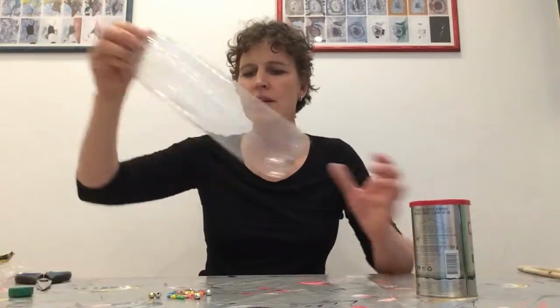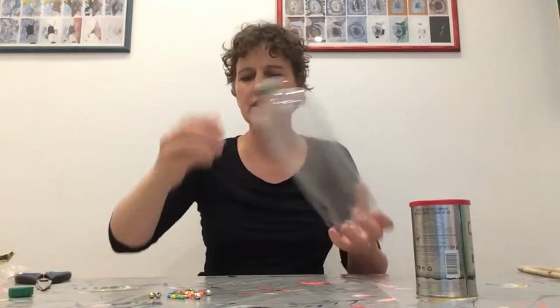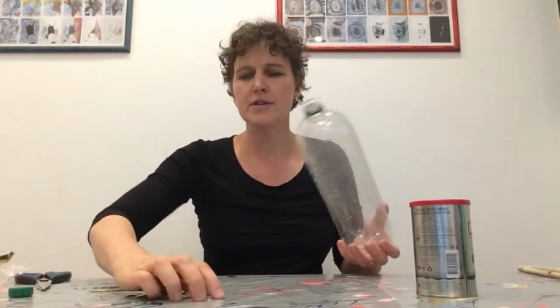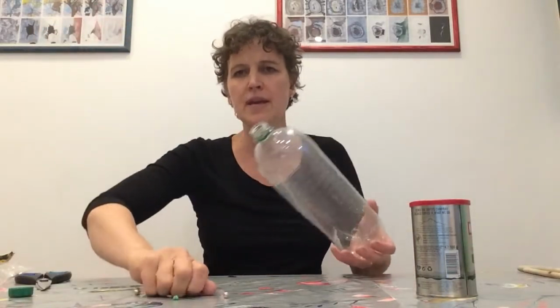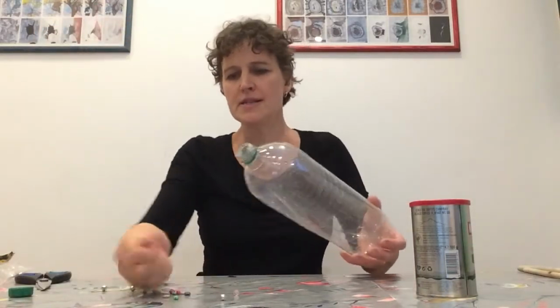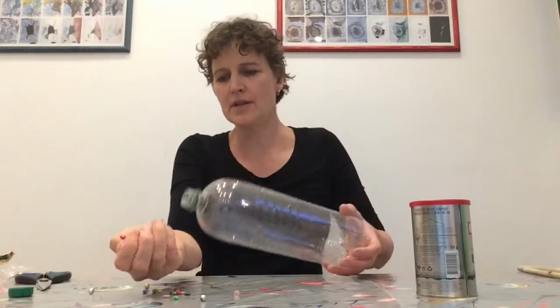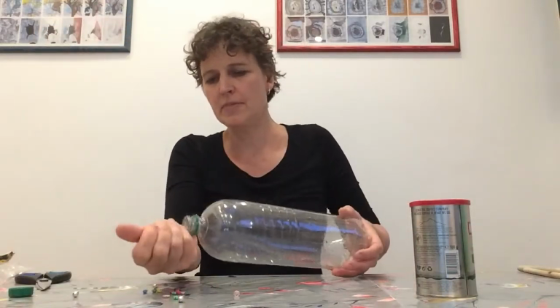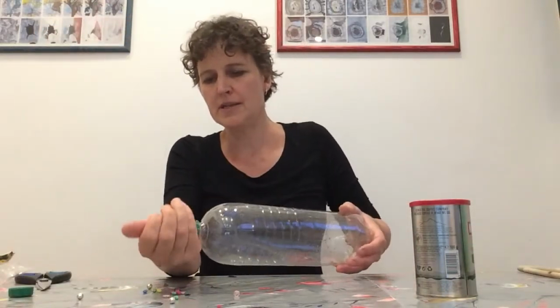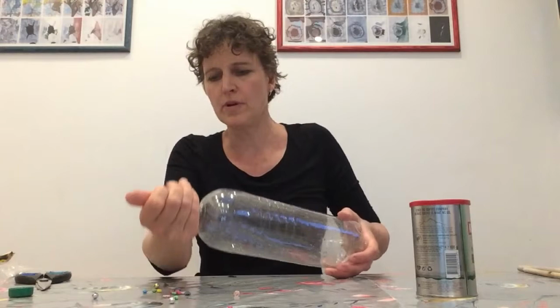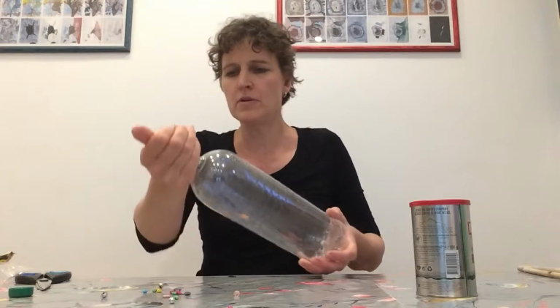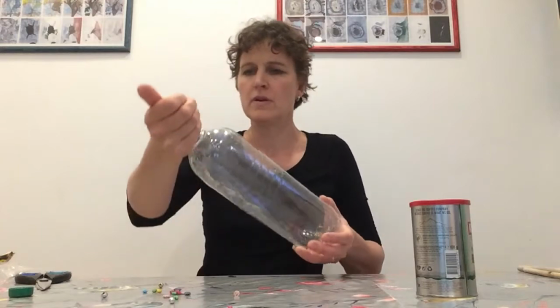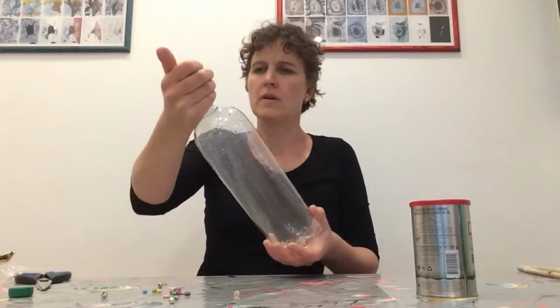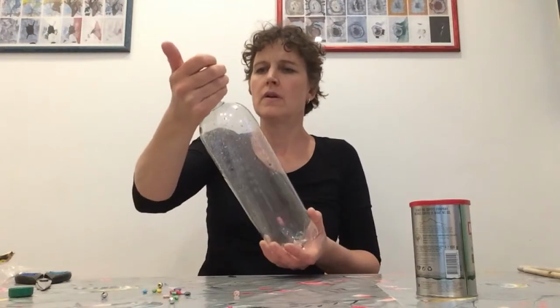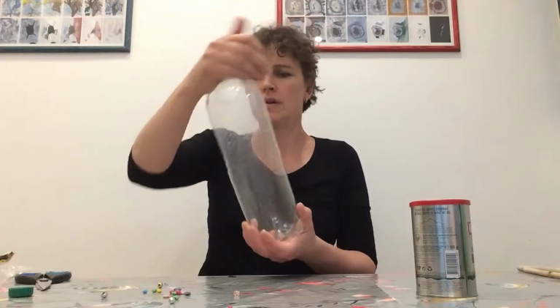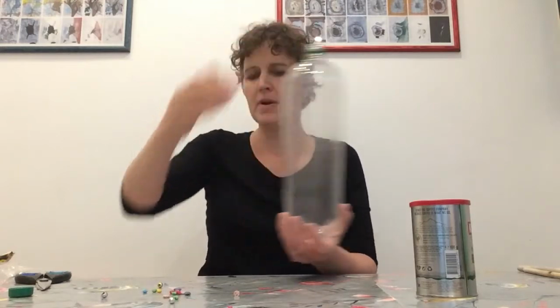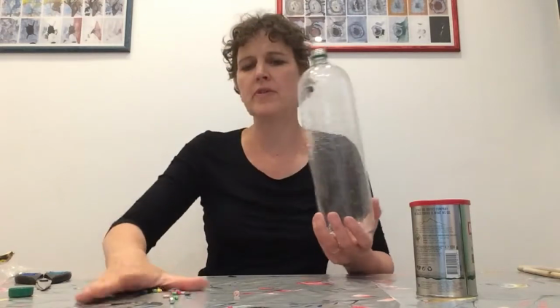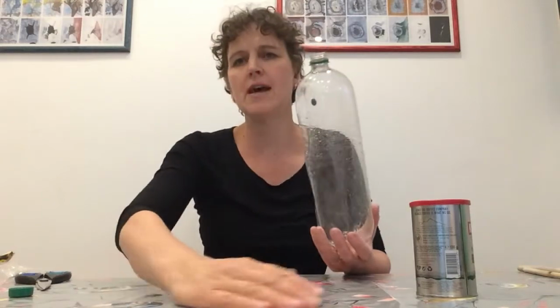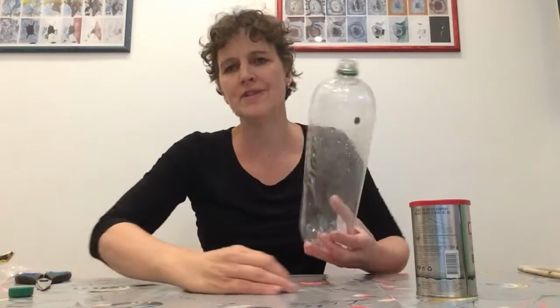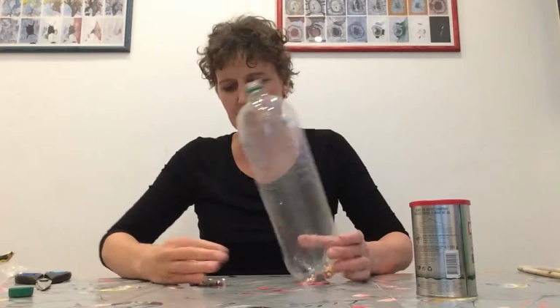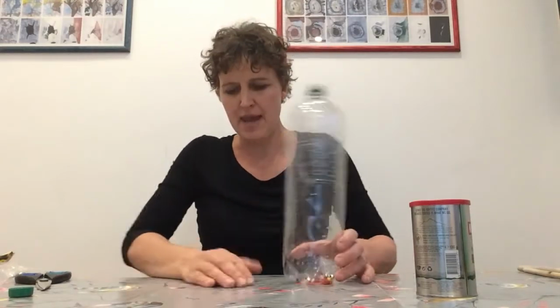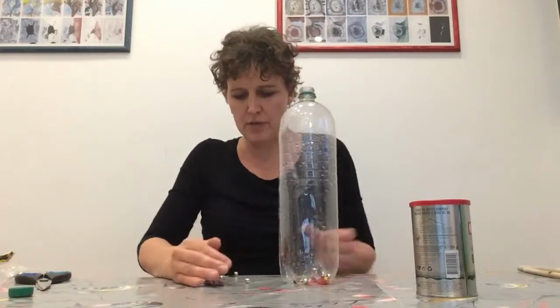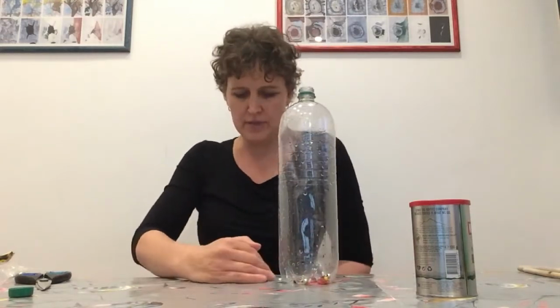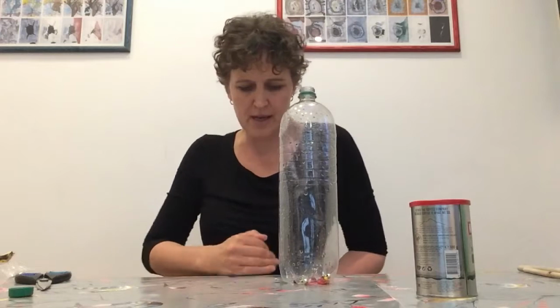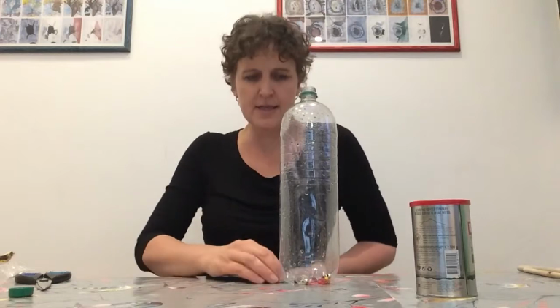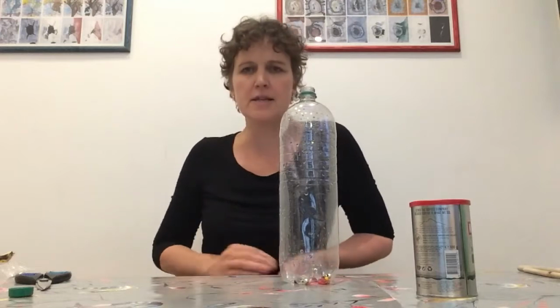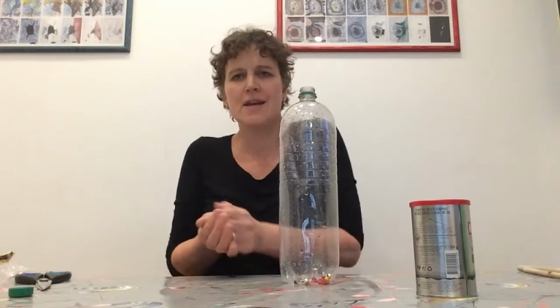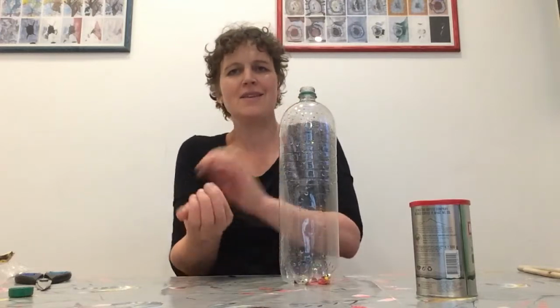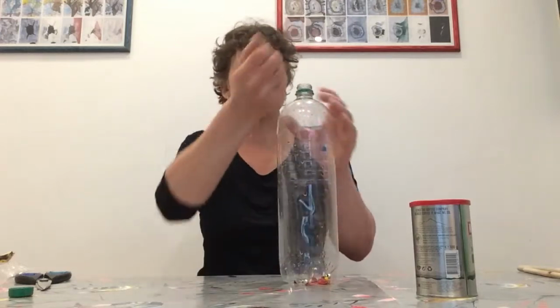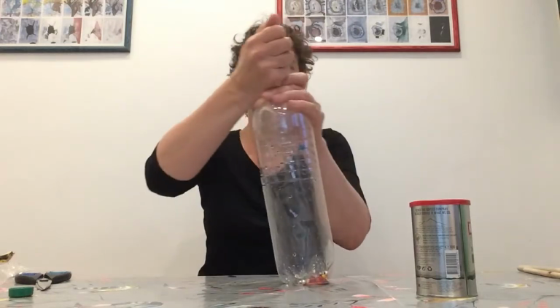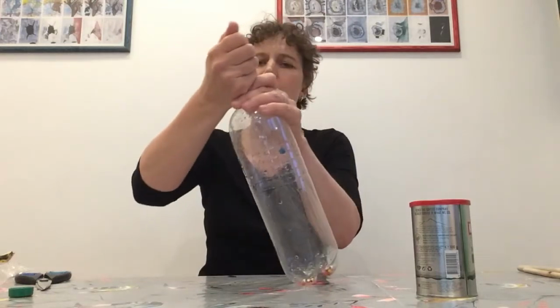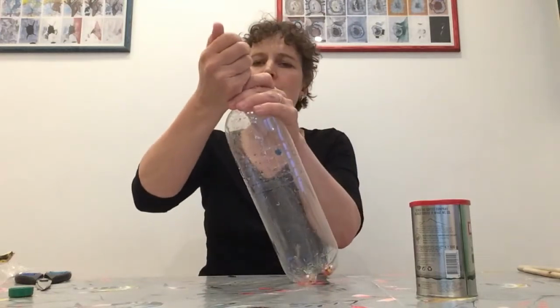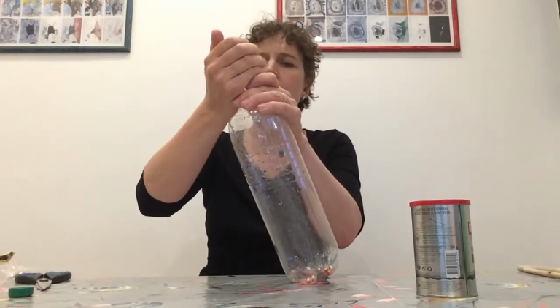Alternatively, you could use some beads. It's quite nice to put beads into a bottle. You can experiment with the sound that different things make when you put them inside containers. These beads sound a bit different than the rice.